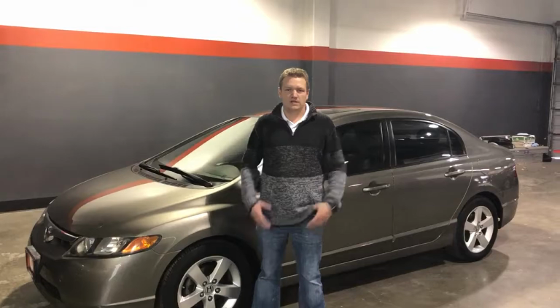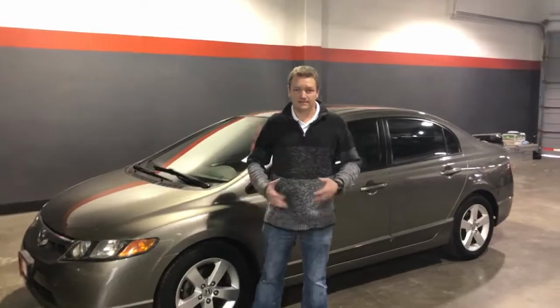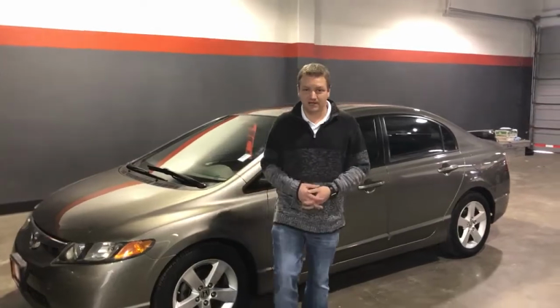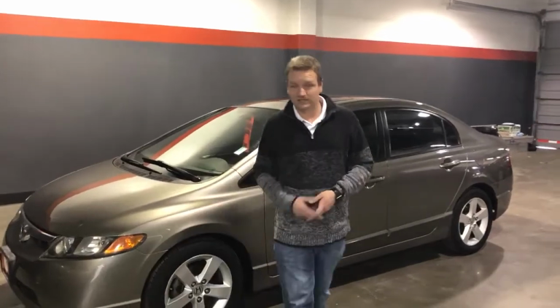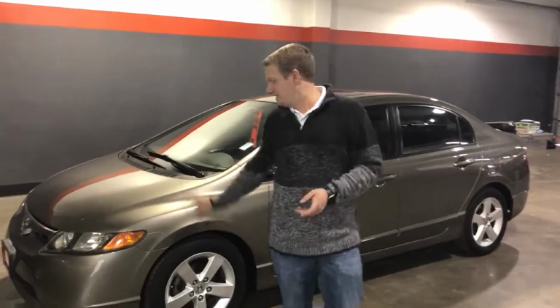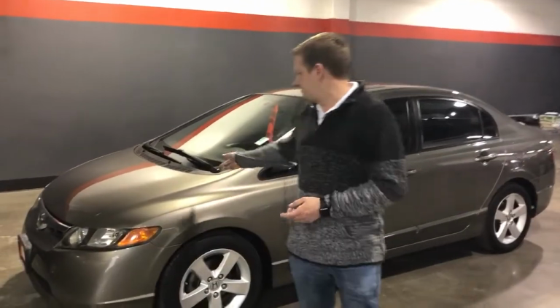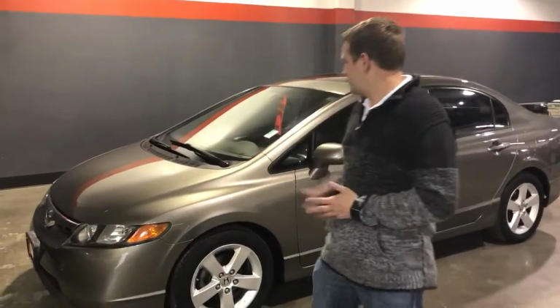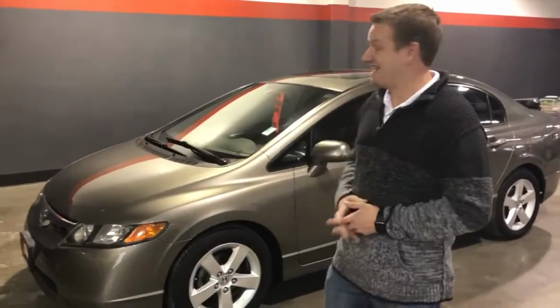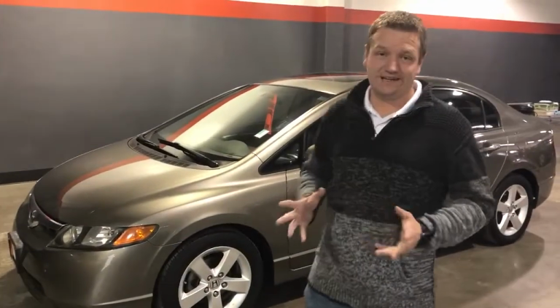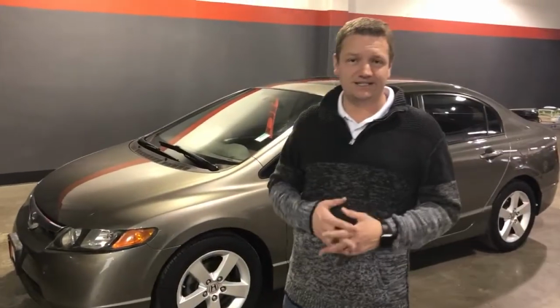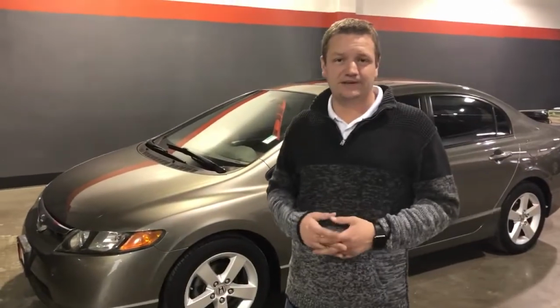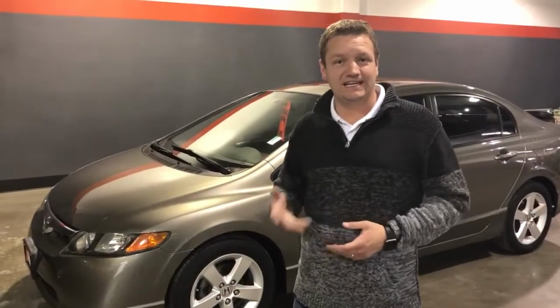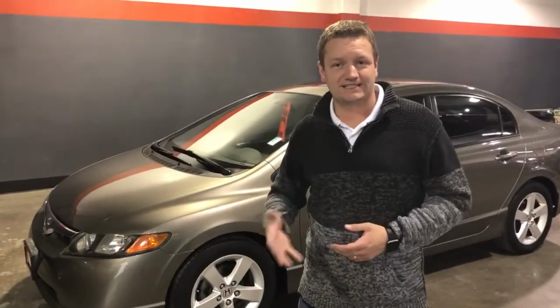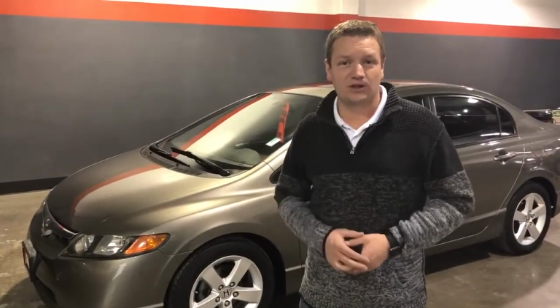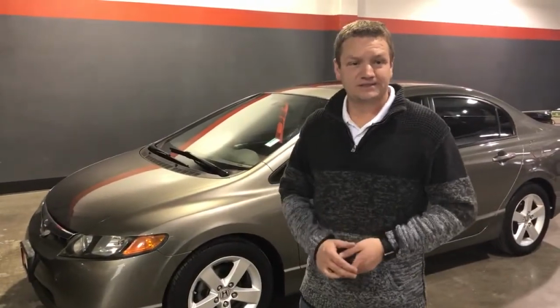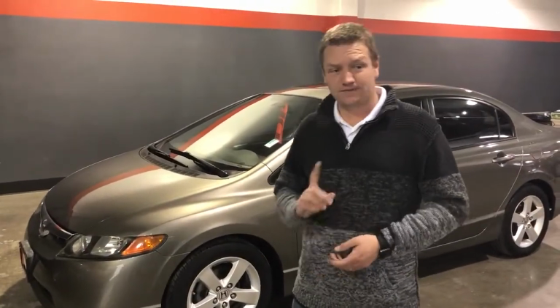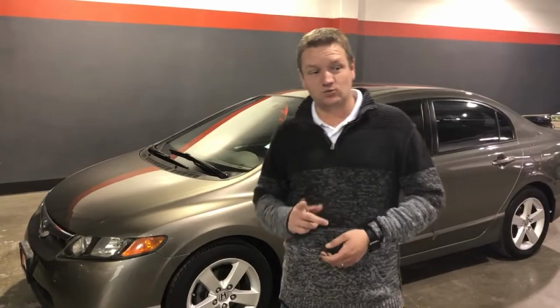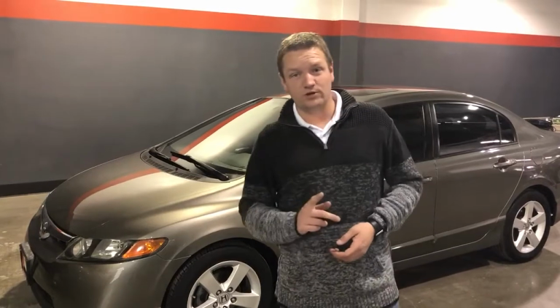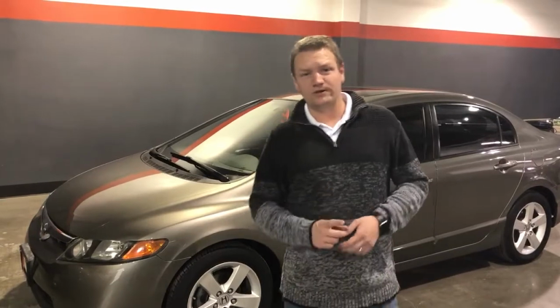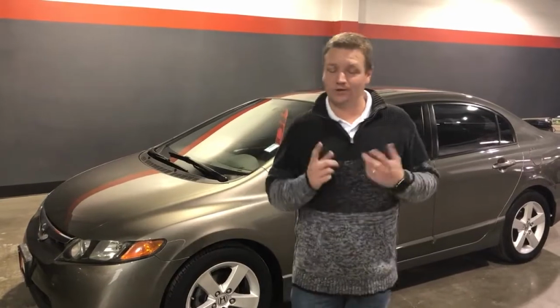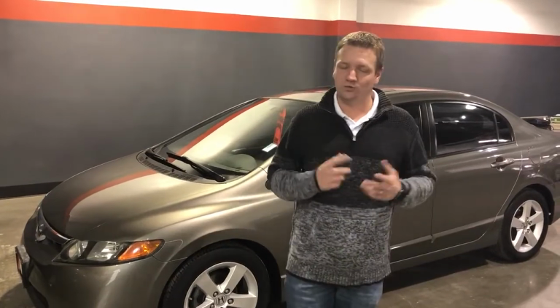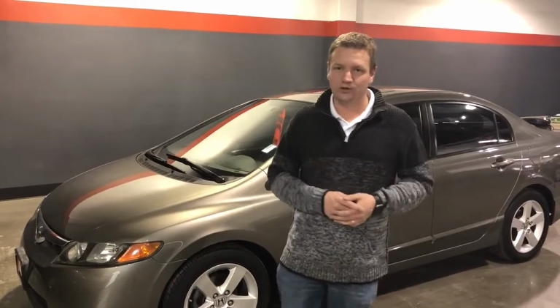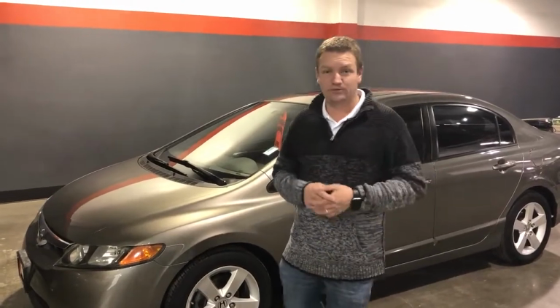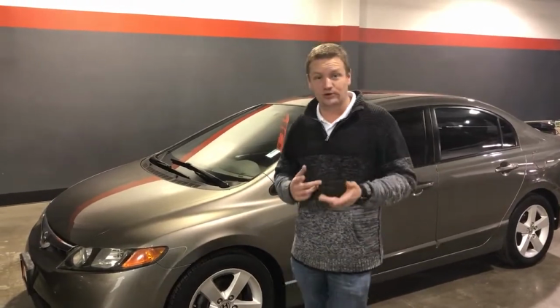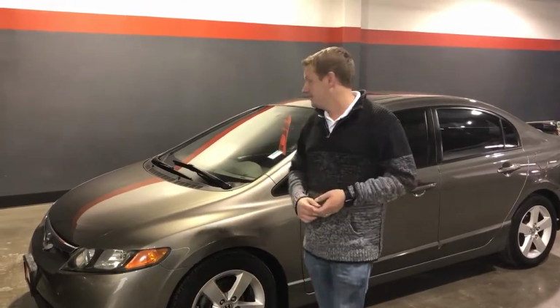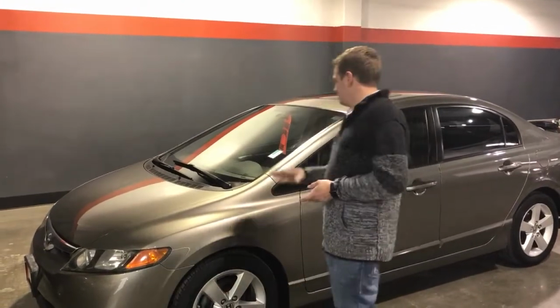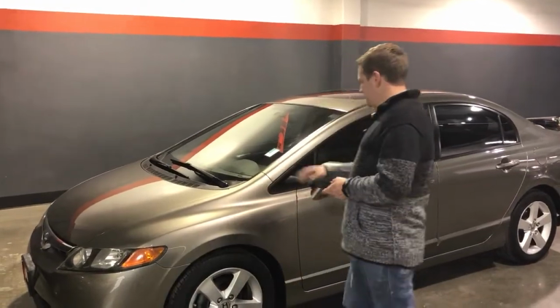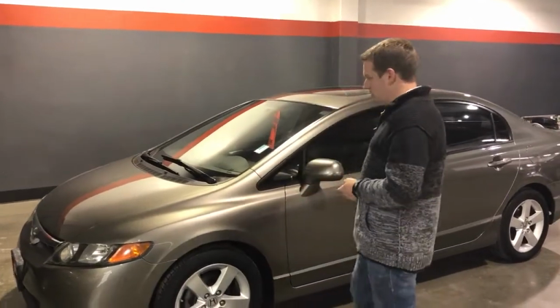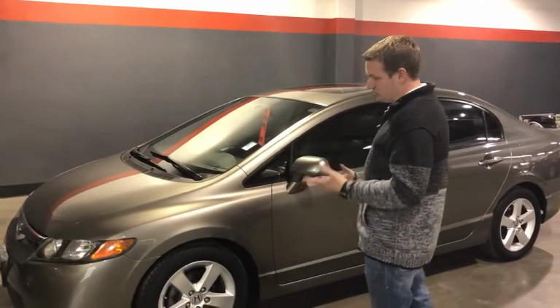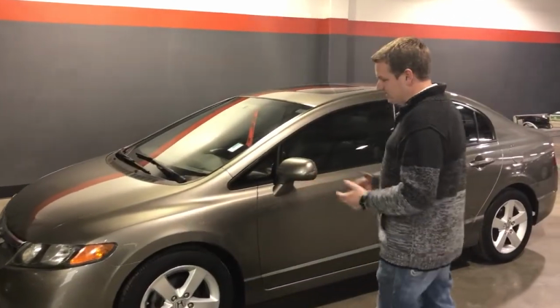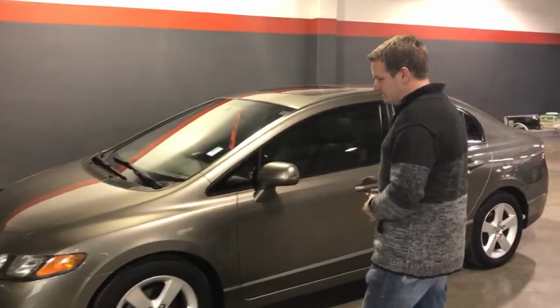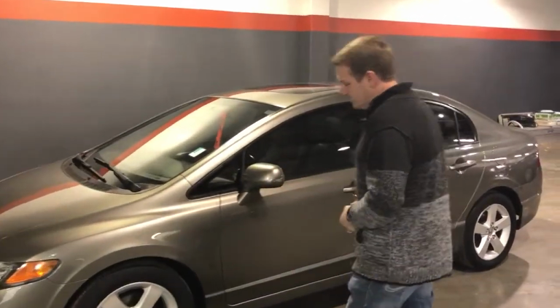Hey guys, I'm Kenny Forsythe. This is a 2008 Honda Civic EXL. It's a Carfax one-owner vehicle — only had one owner before you. Fantastic car, I want to show you a few things about it.